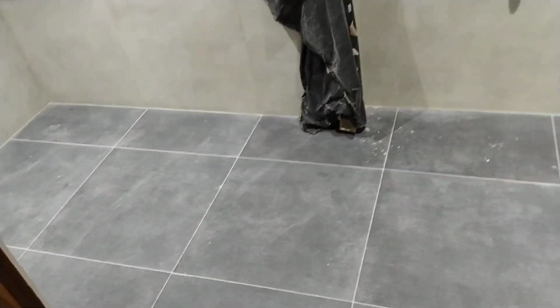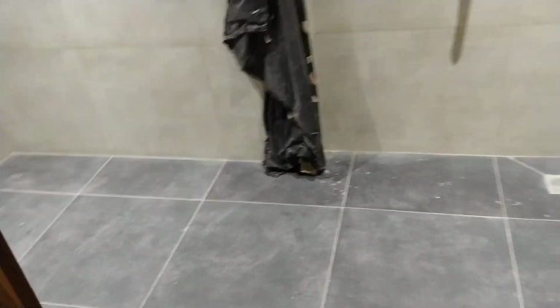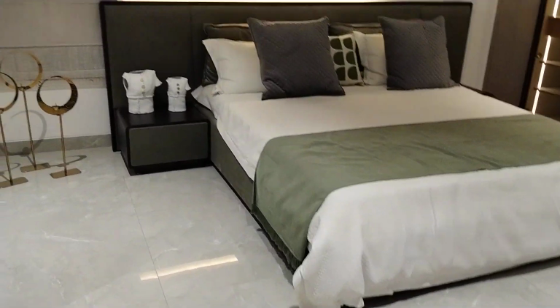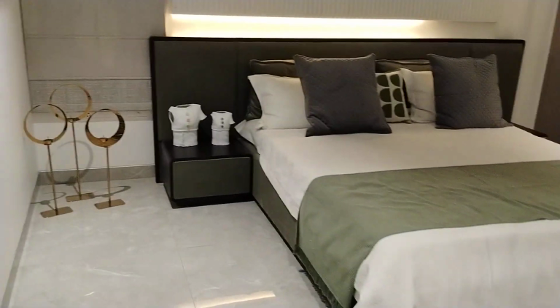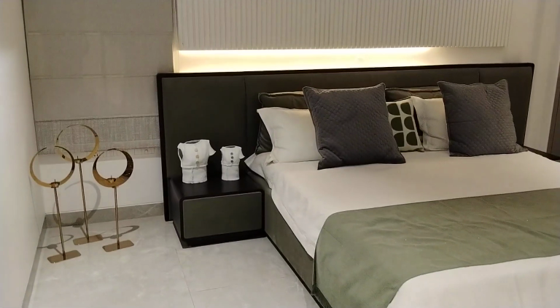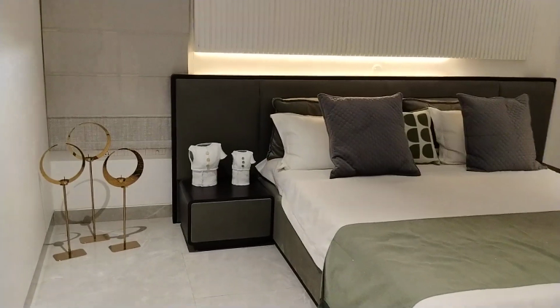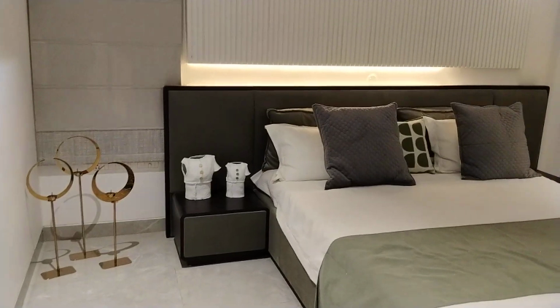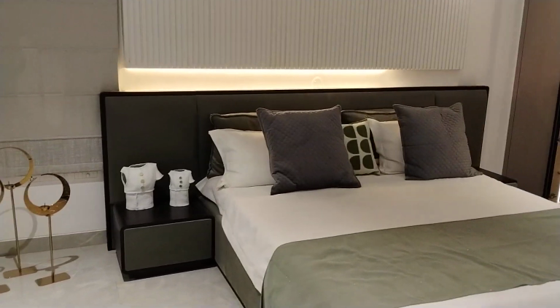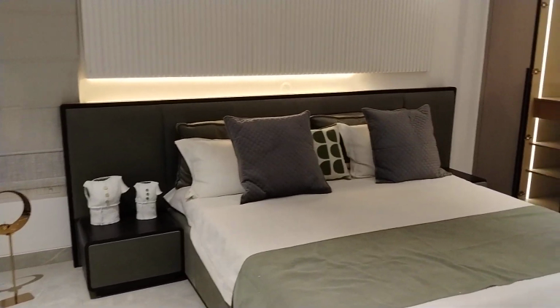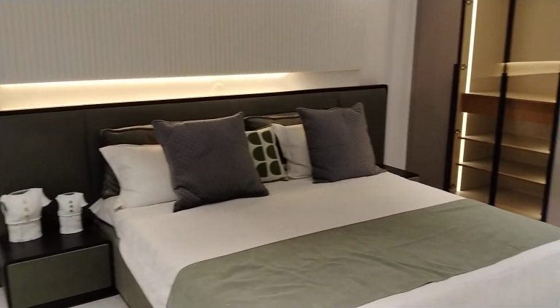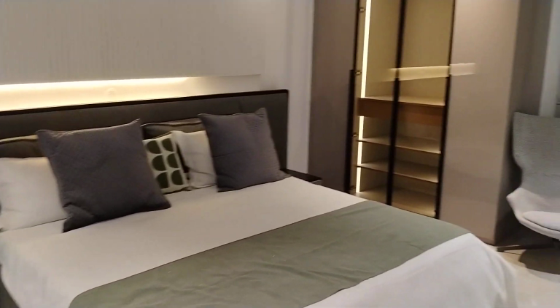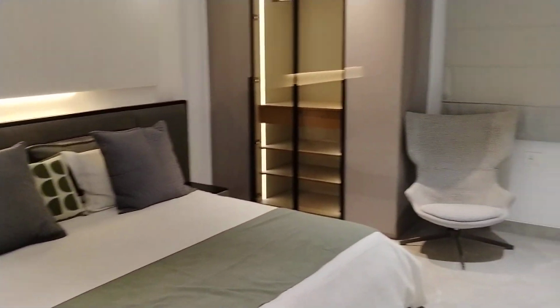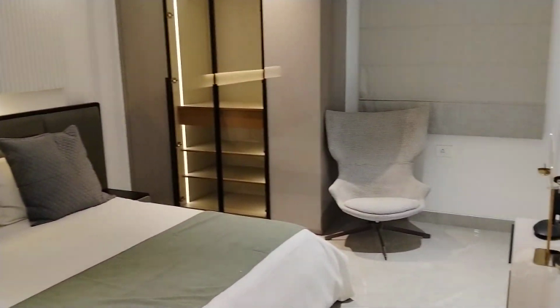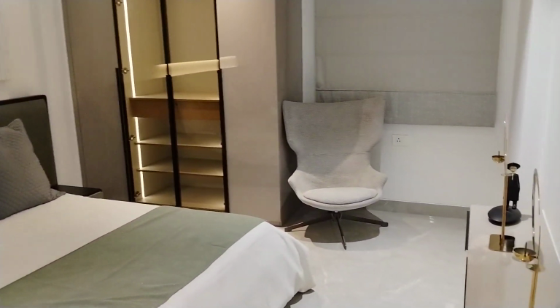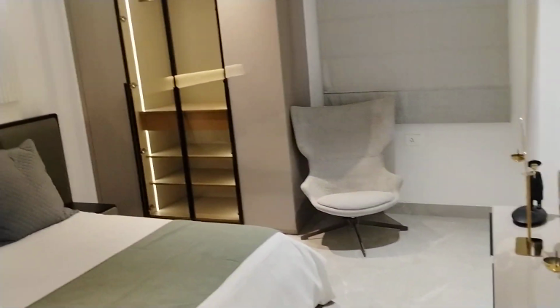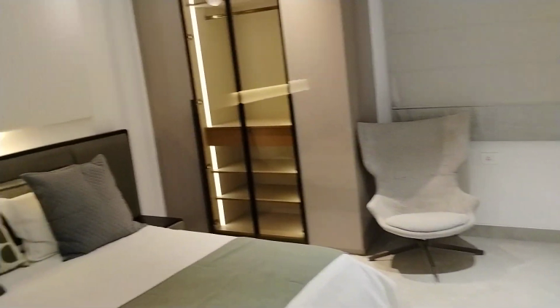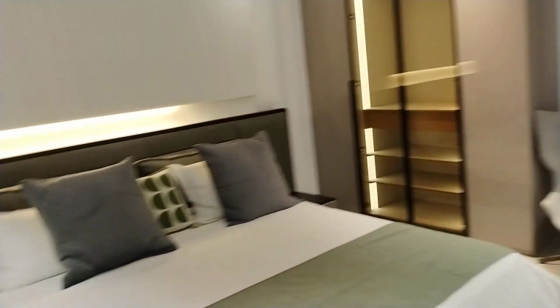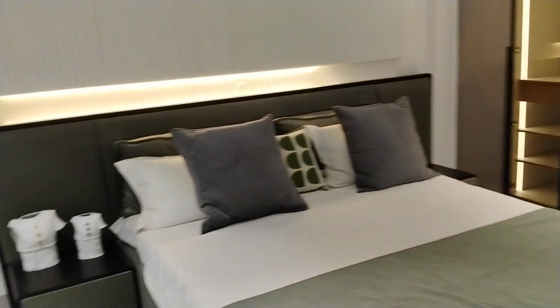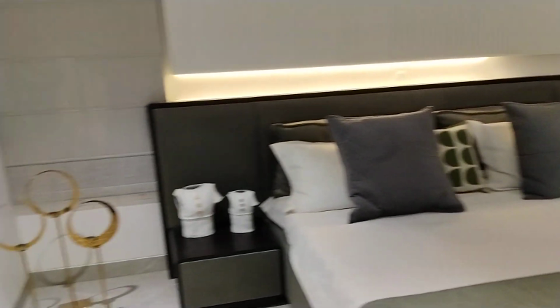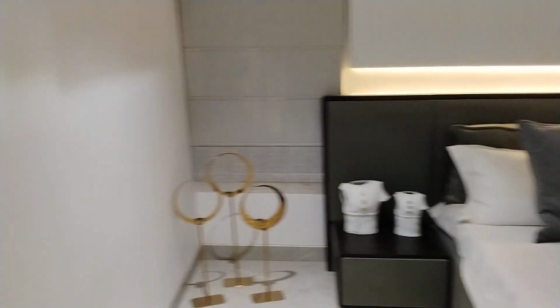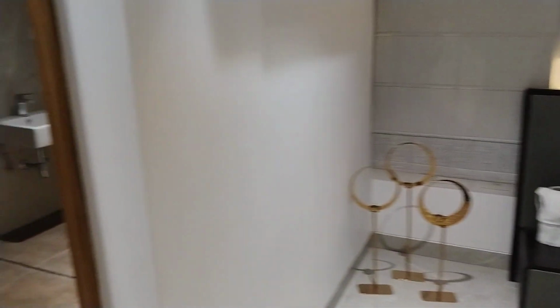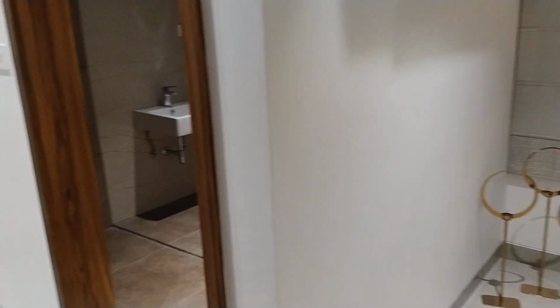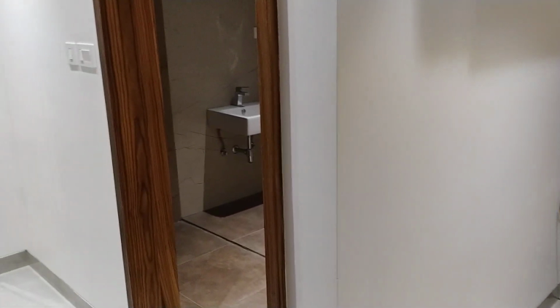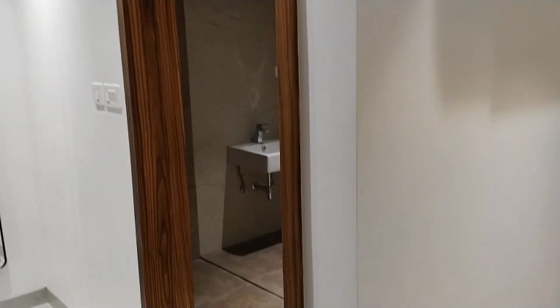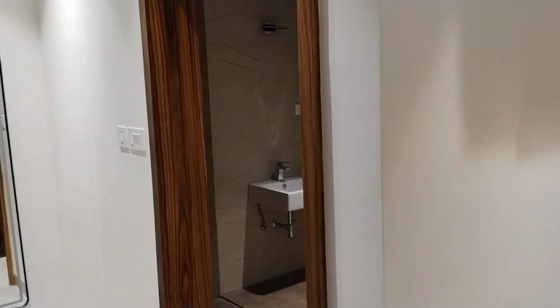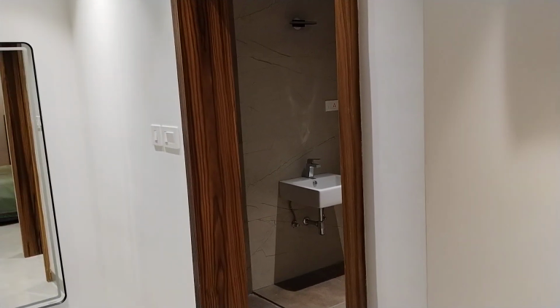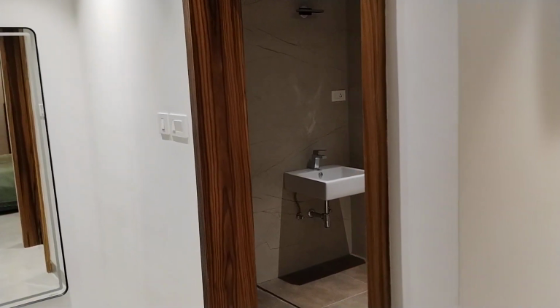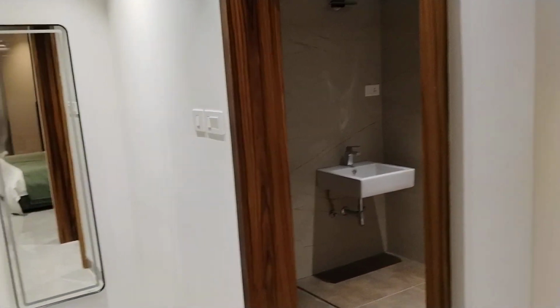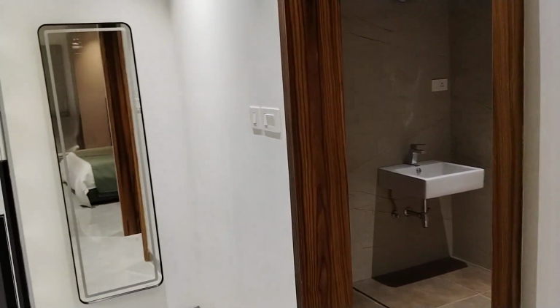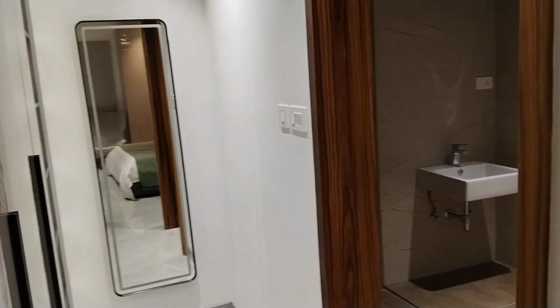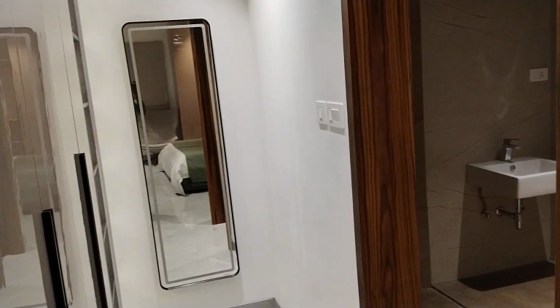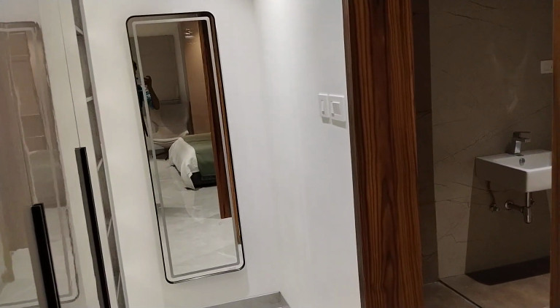And this is our master bedroom. Here will be the master bedroom, and attached with a washroom — here will be the washroom.